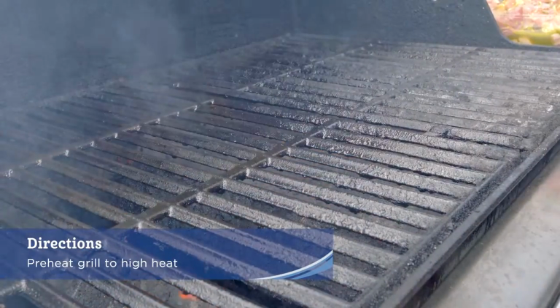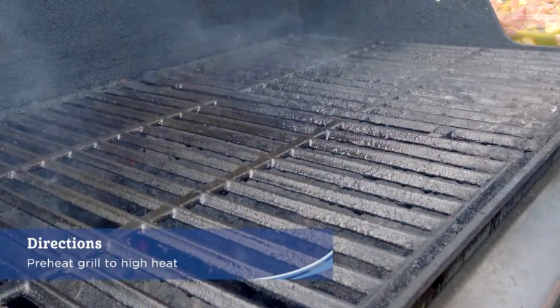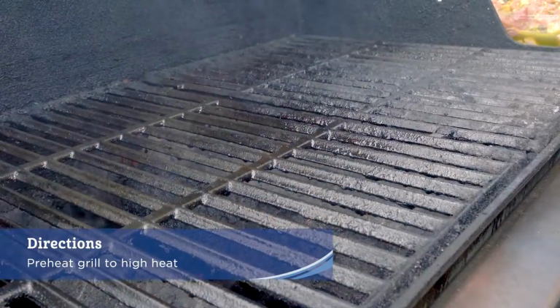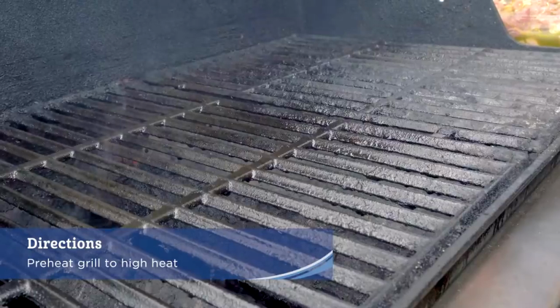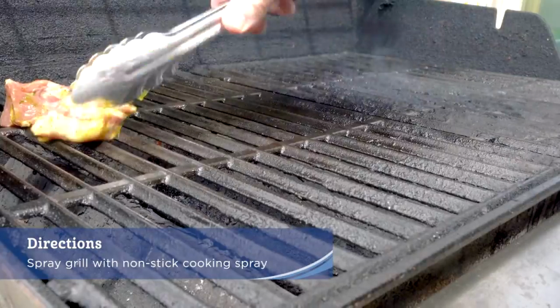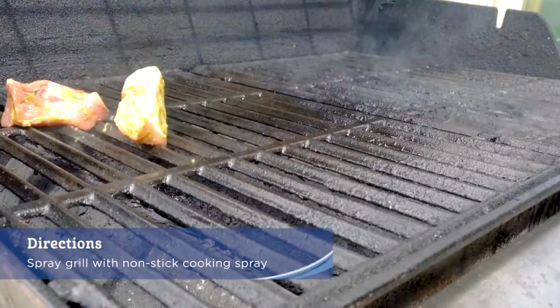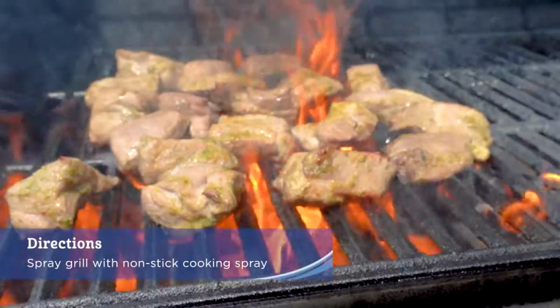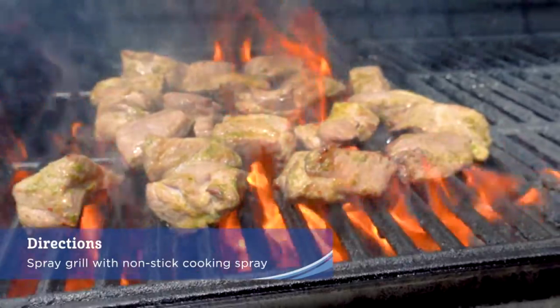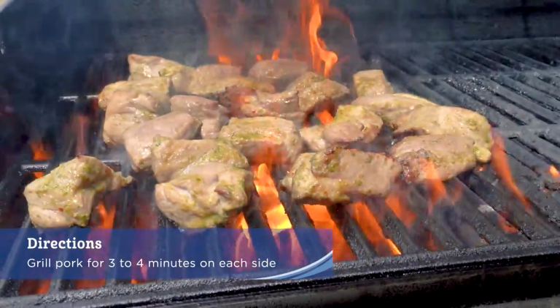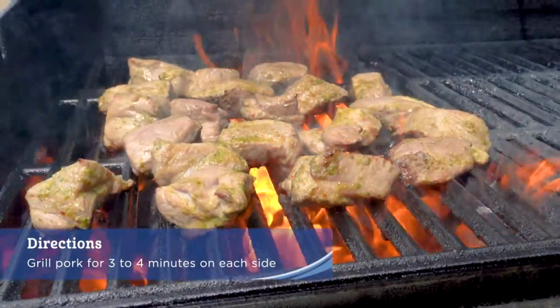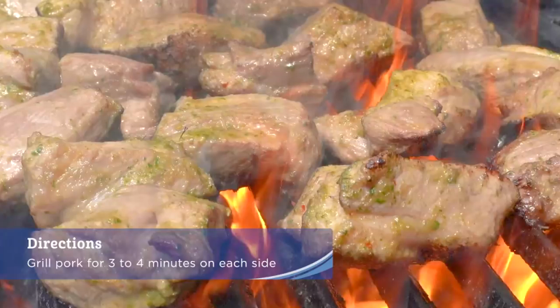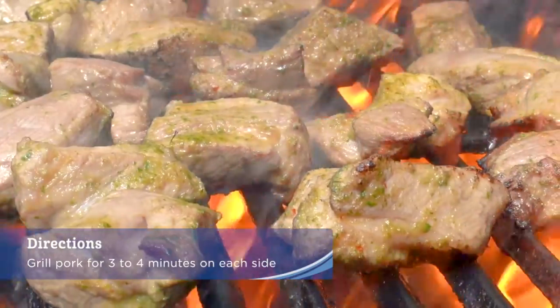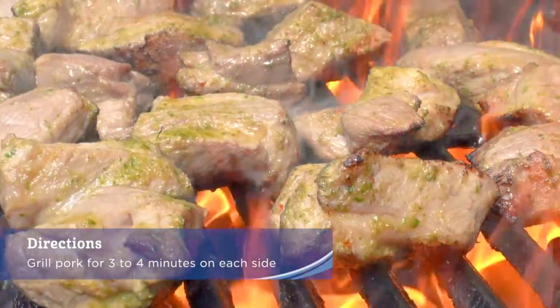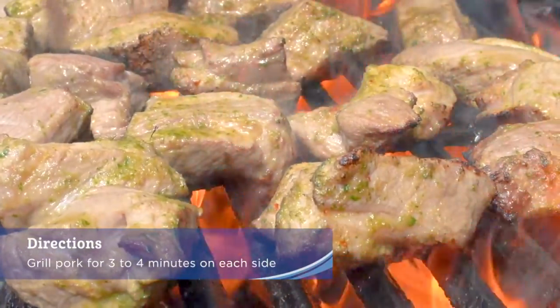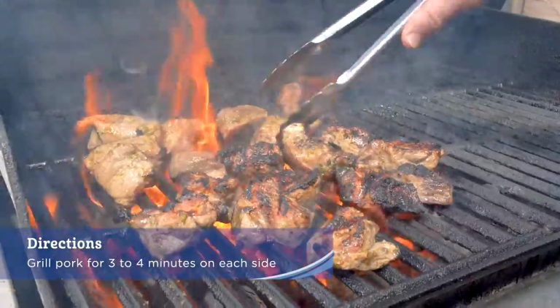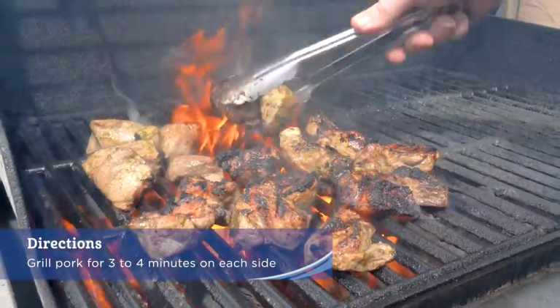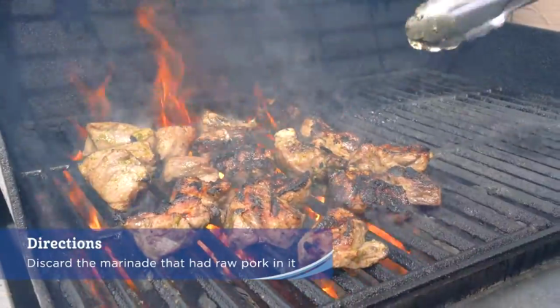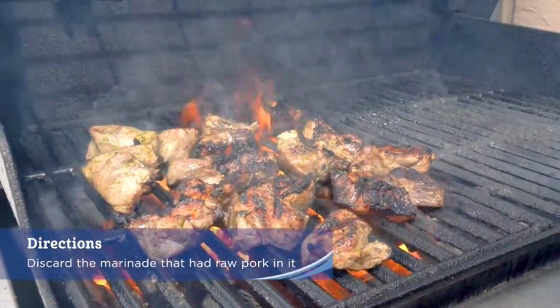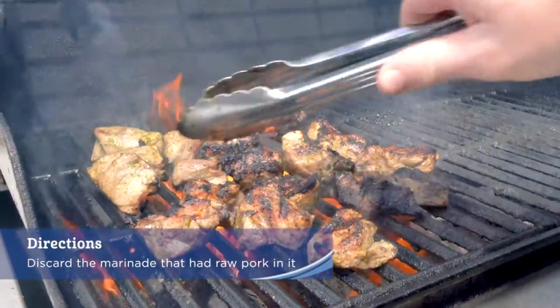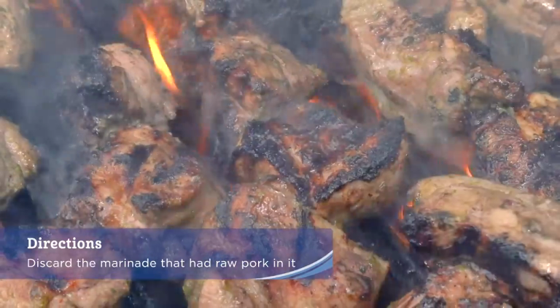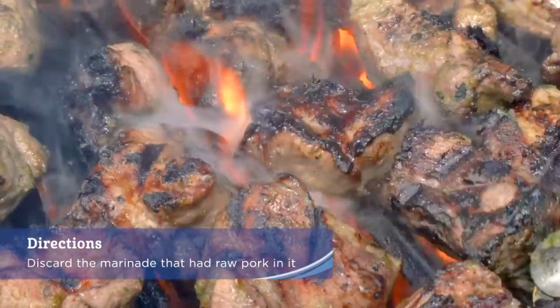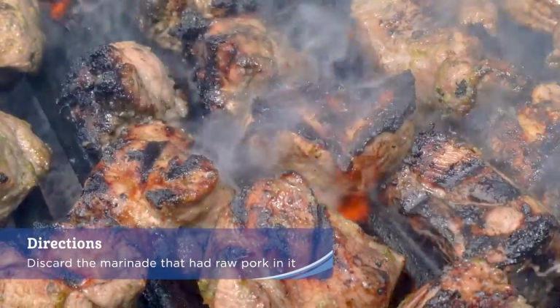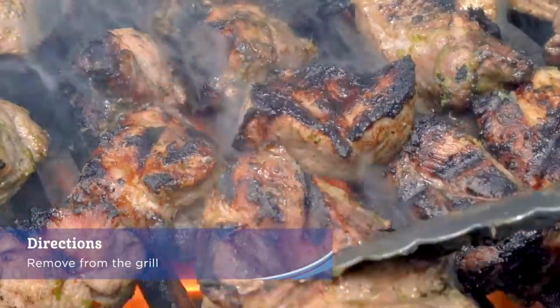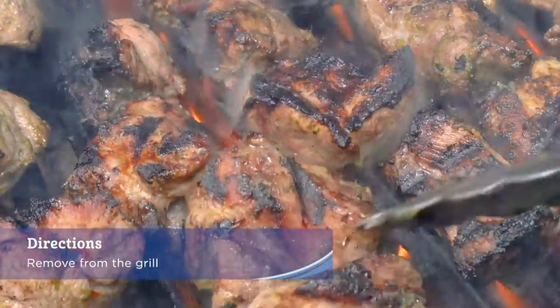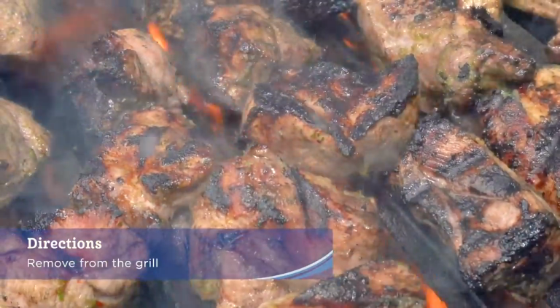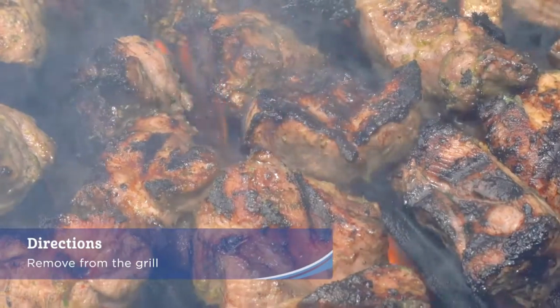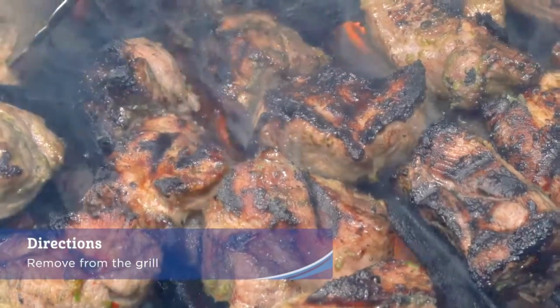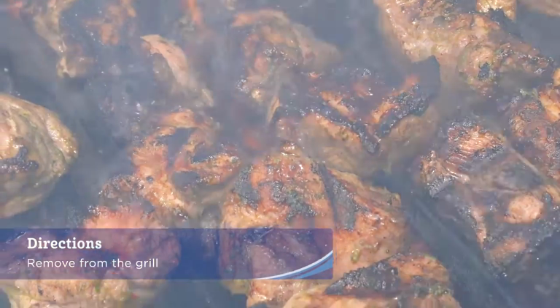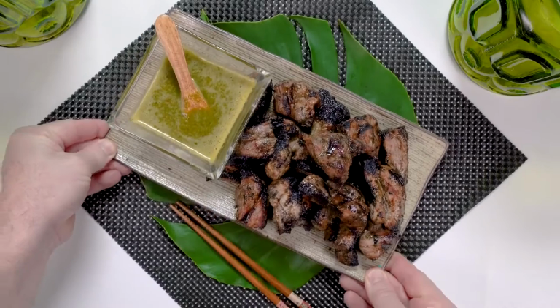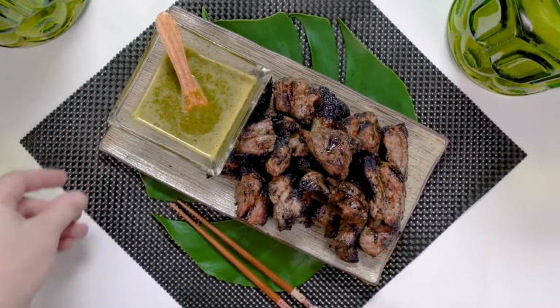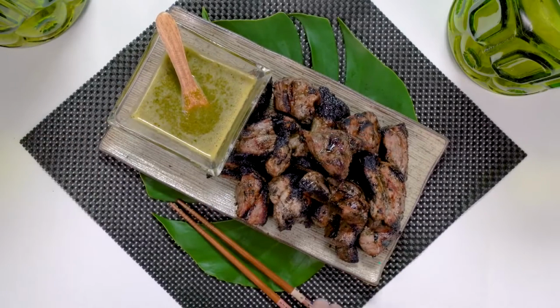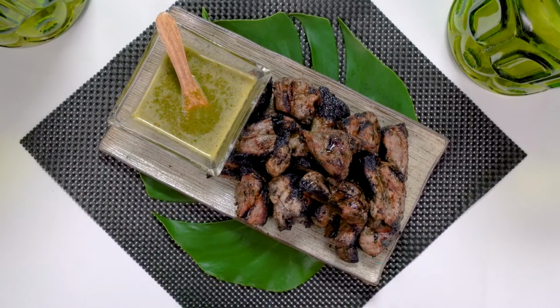Preheat grill to high heat. Spray grill with nonstick cooking spray and grill the pork three to four minutes on each side, achieving a nice char. Discard the marinade that had the raw pork in it. Remove pork from the grill and place on a serving platter. Use the reserved marinade as a sauce.